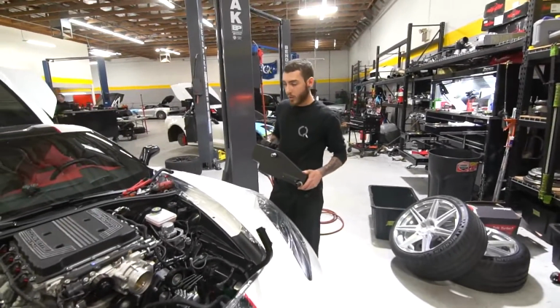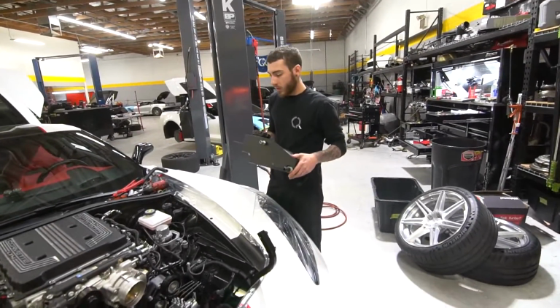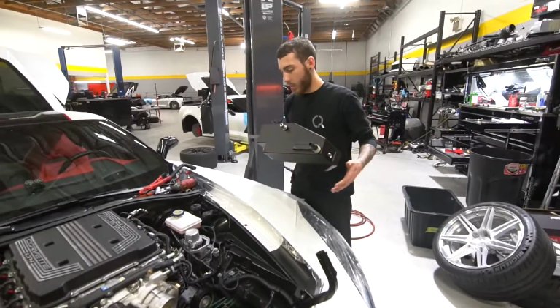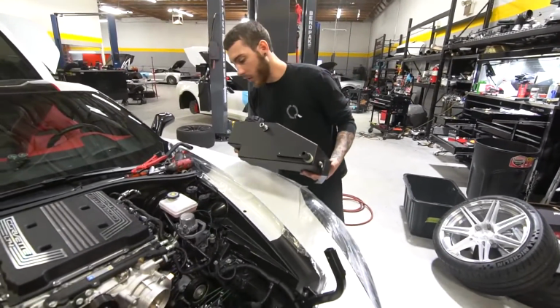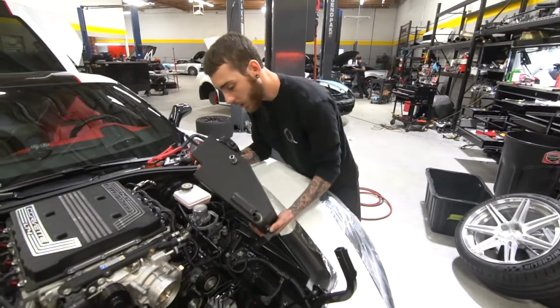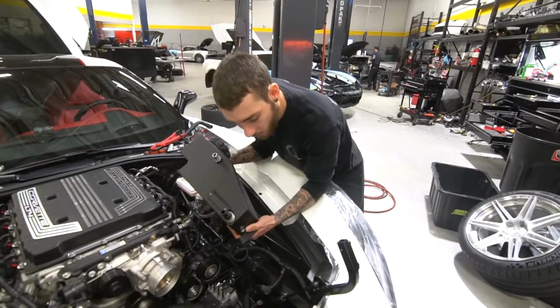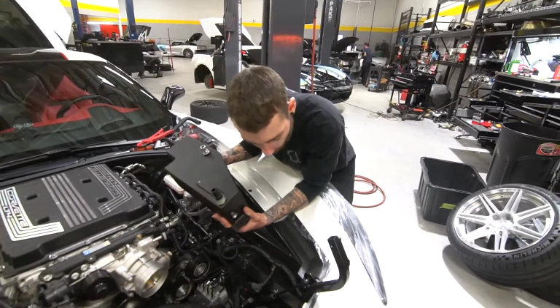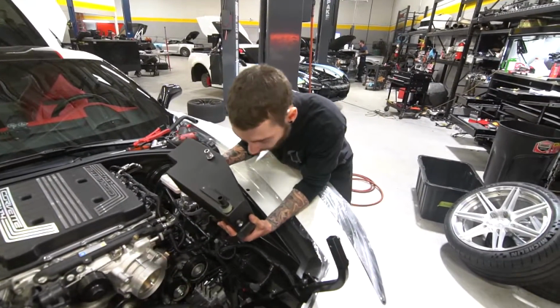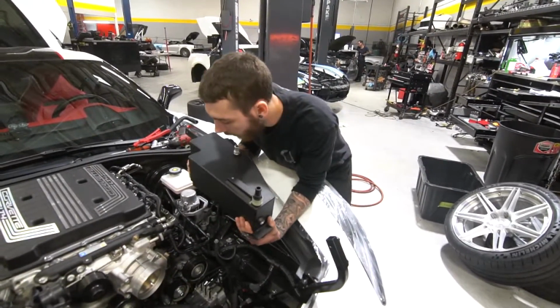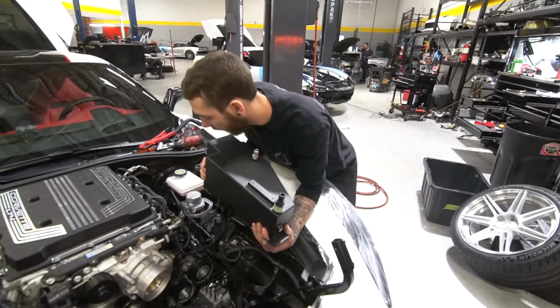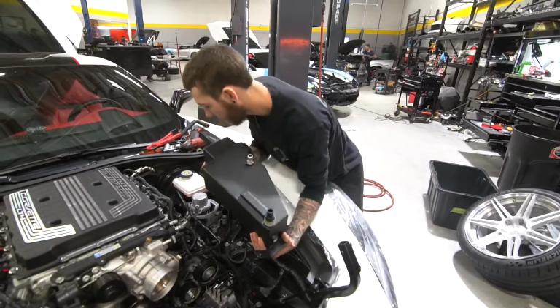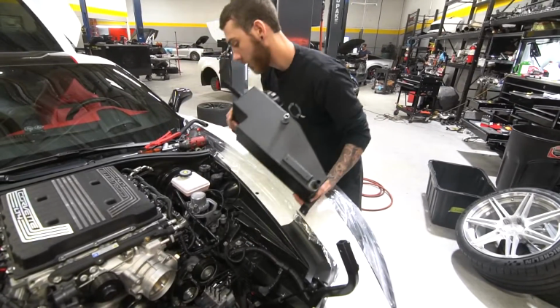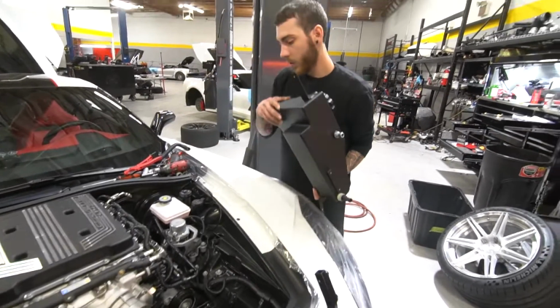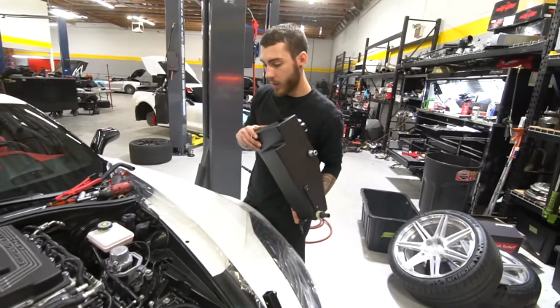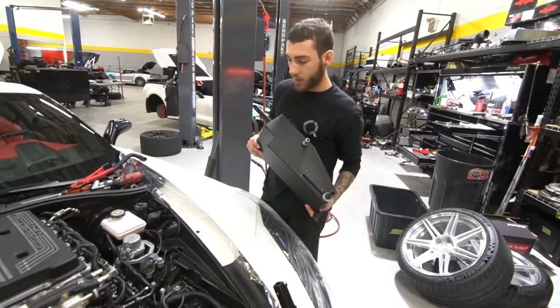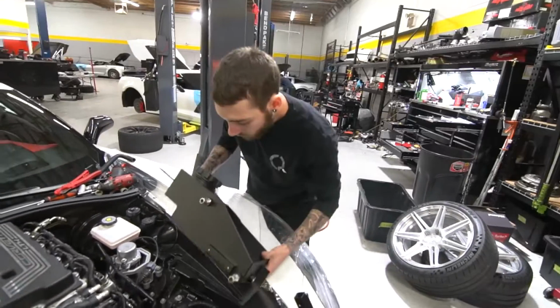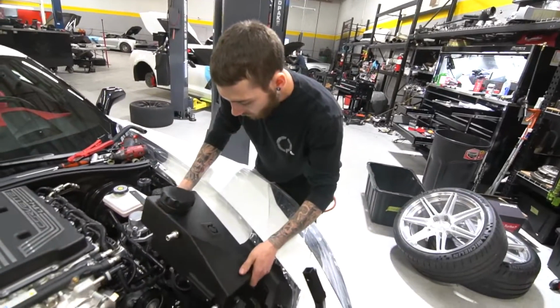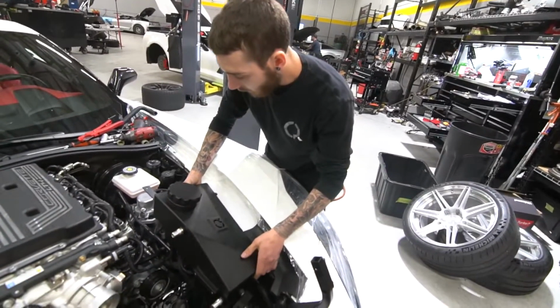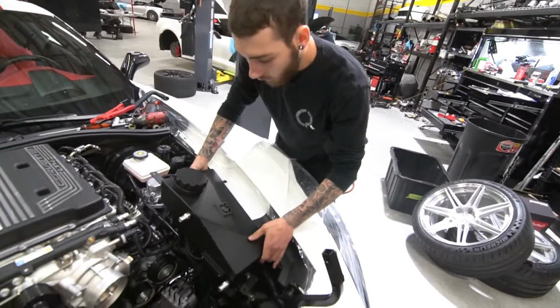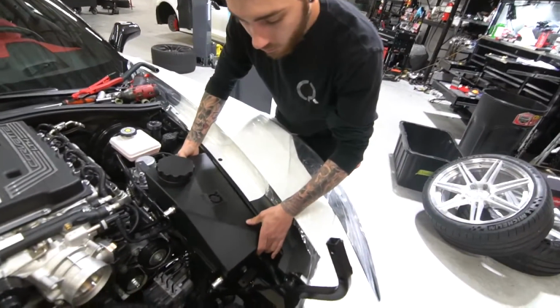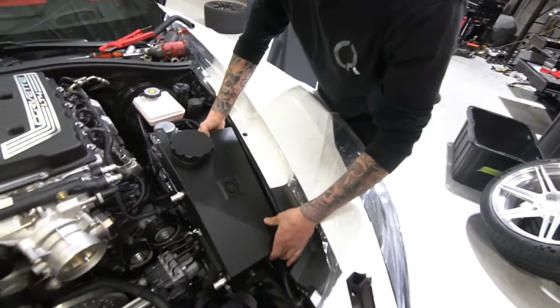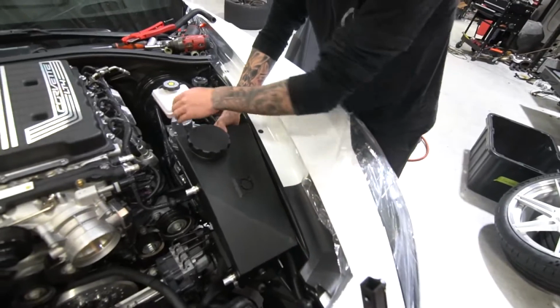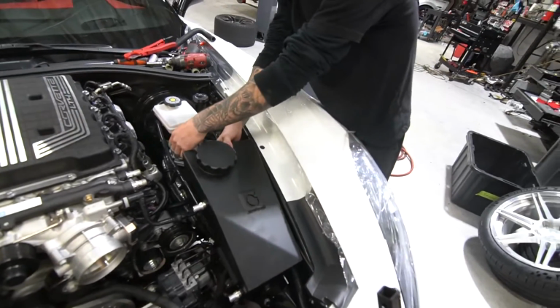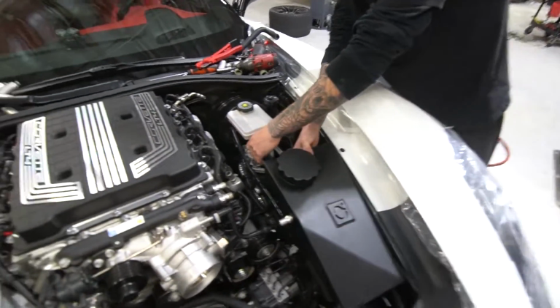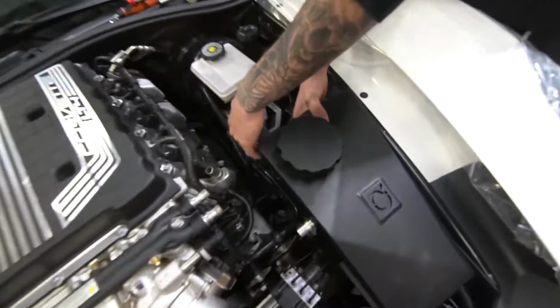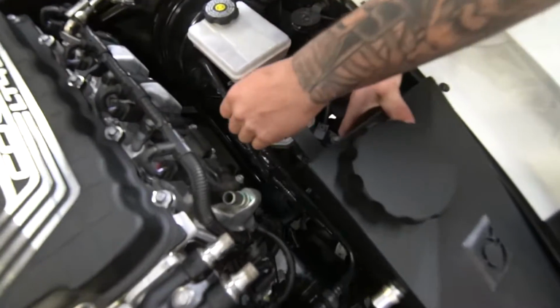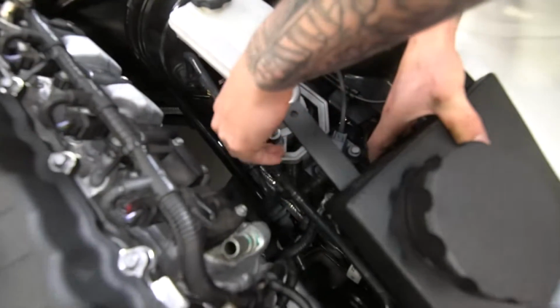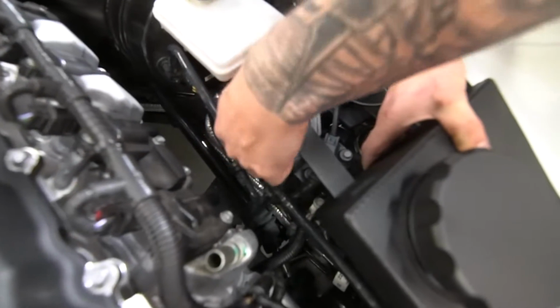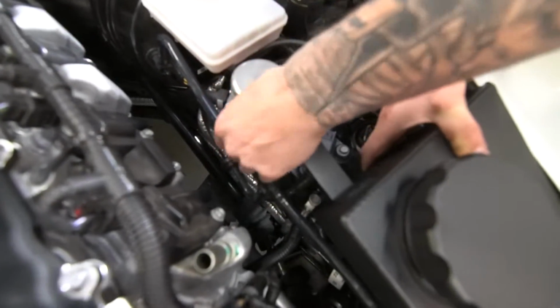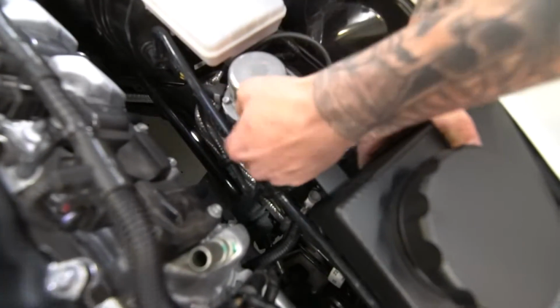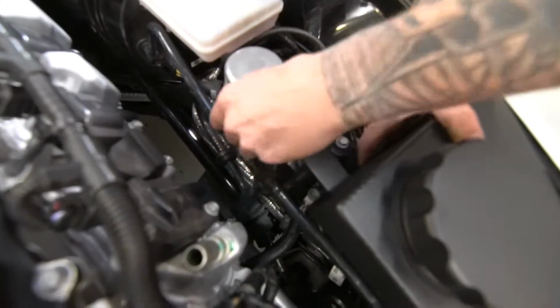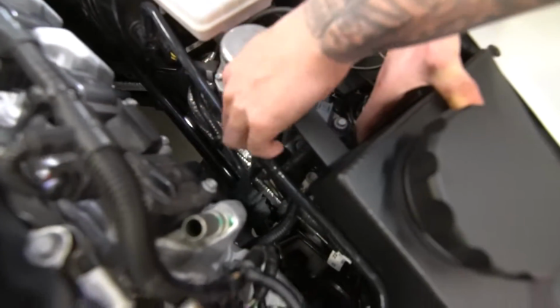We're installing the Underhood Ice Tank for C7Zs. We're going to set it in here. As you can see, the bracket that we have right here is going to get taken off this bolt.